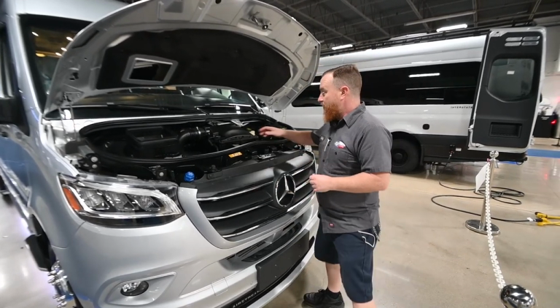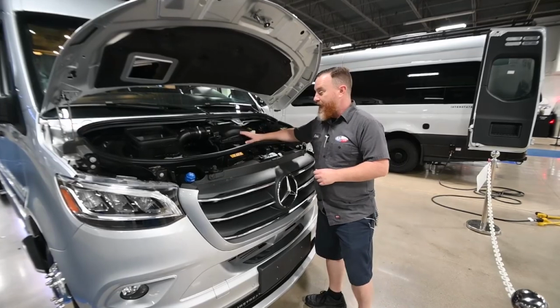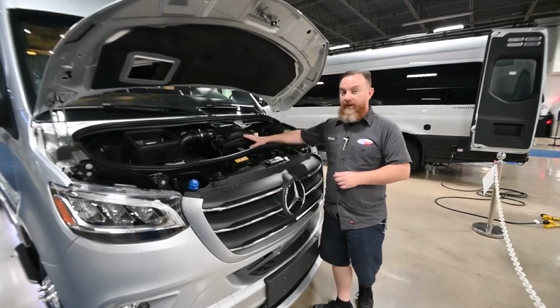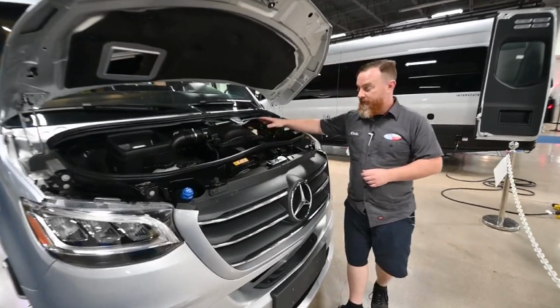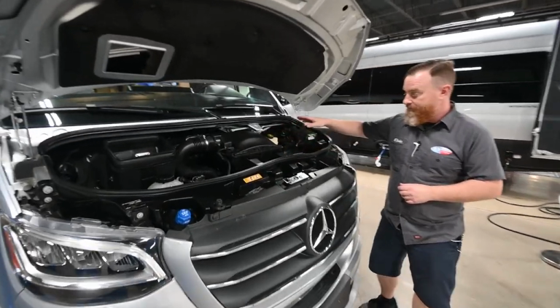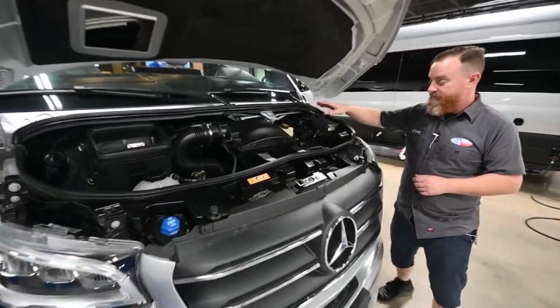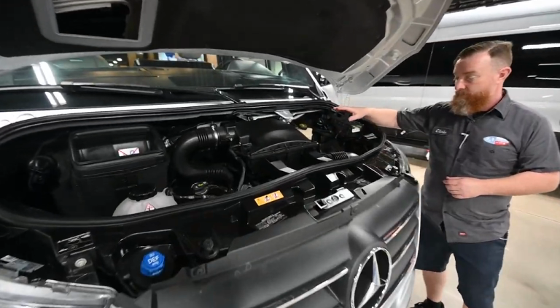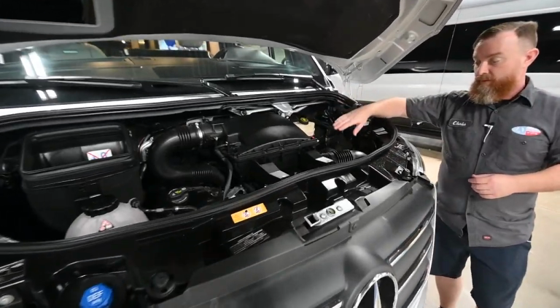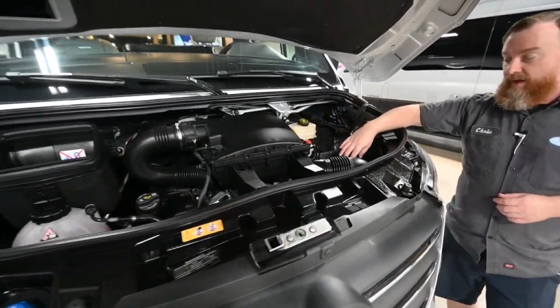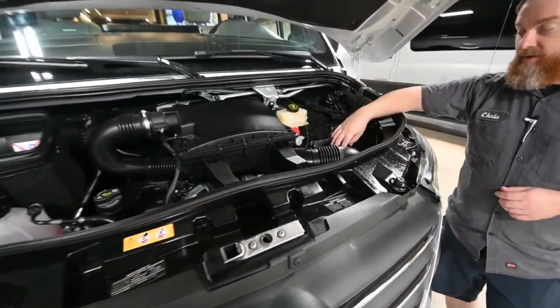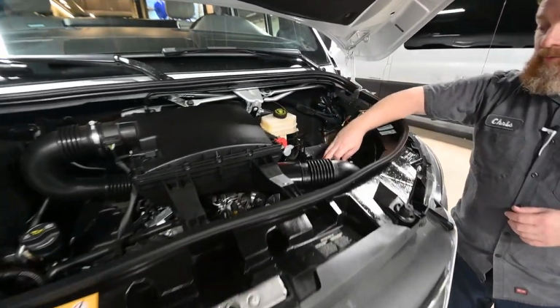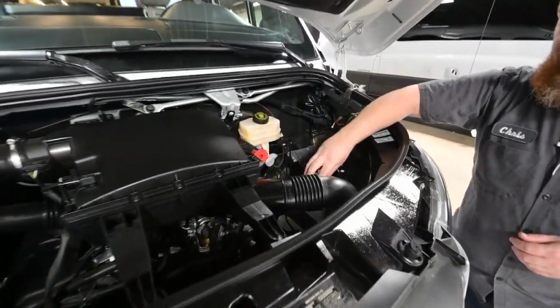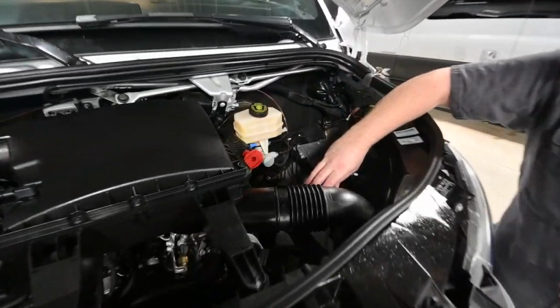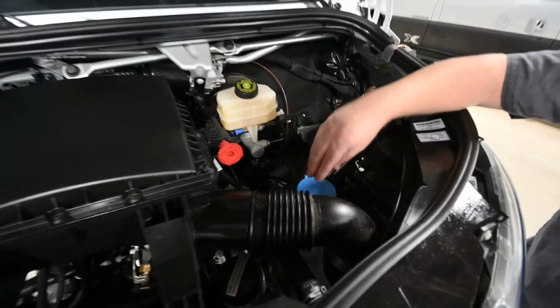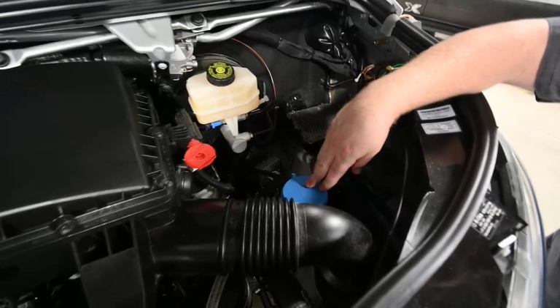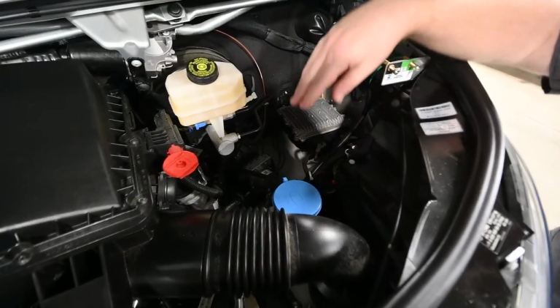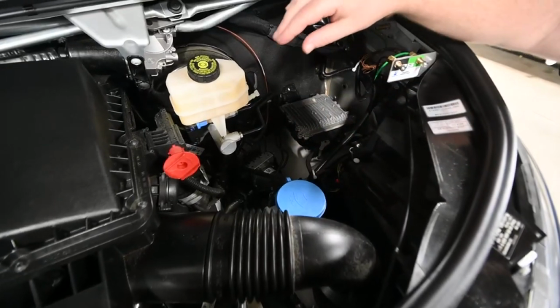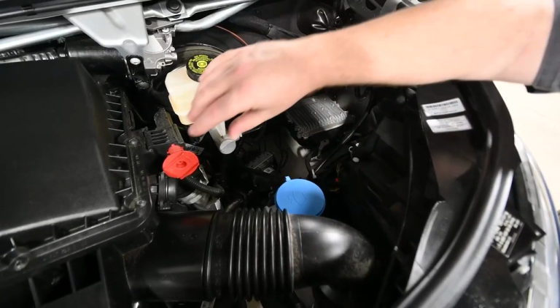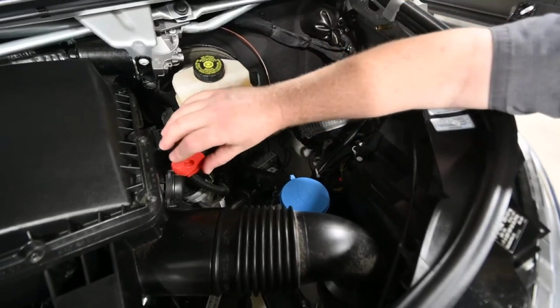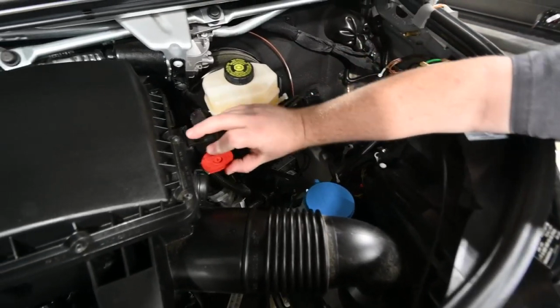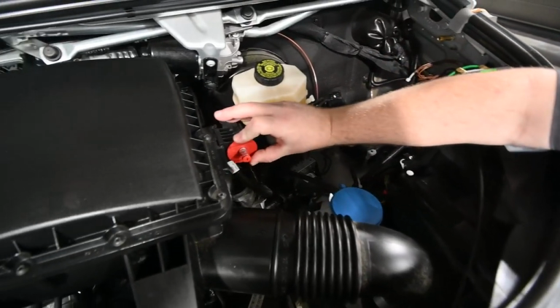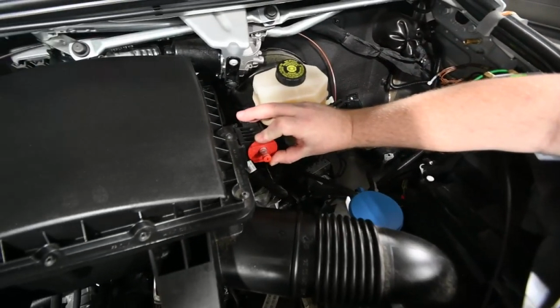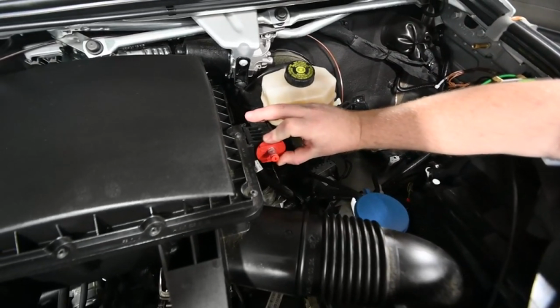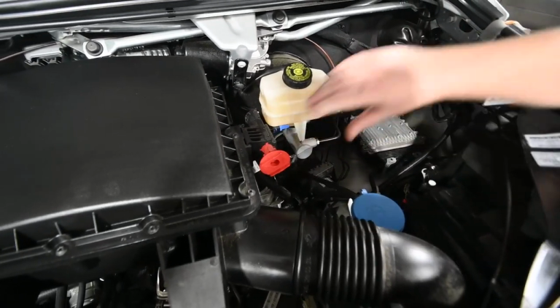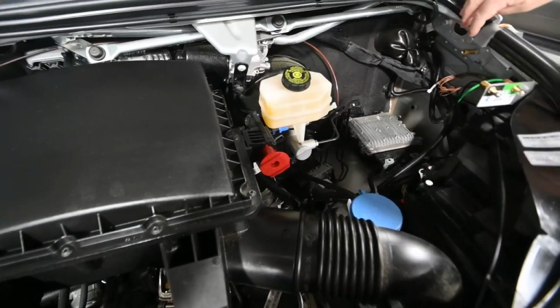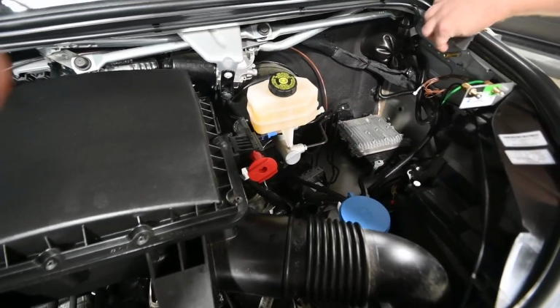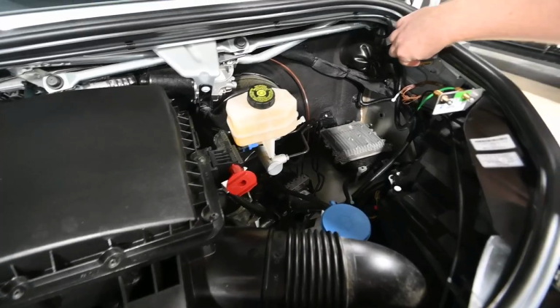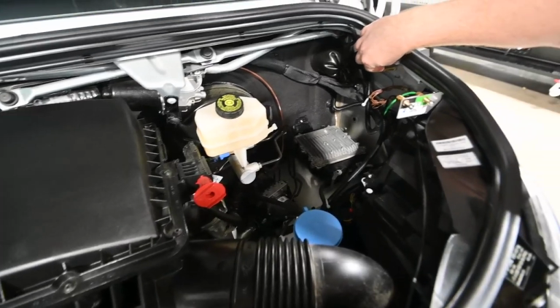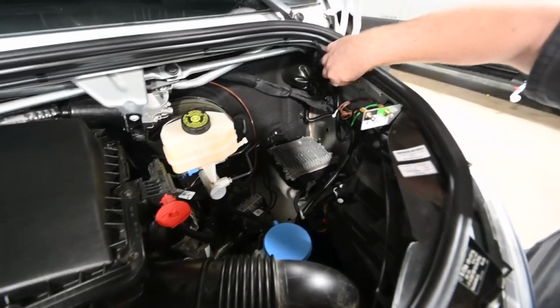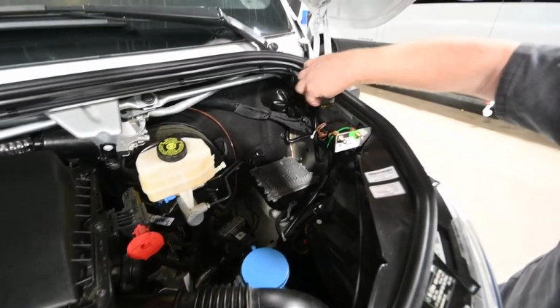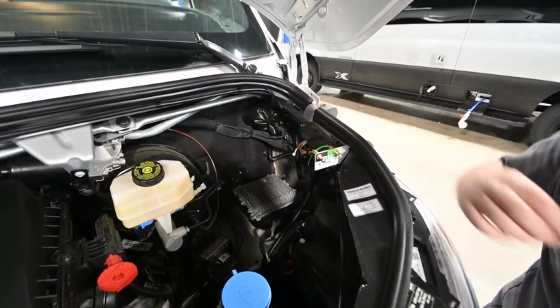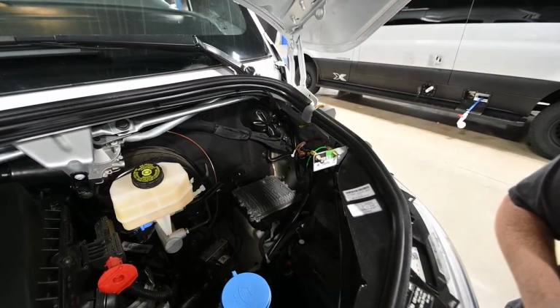Engine air filter here. Down here under this little blue cap is where you'll fill the washer fluid. You've got the positive jumpstart point here, and against the fender you'll find the negative jumpstart point, and this is for the engine battery.